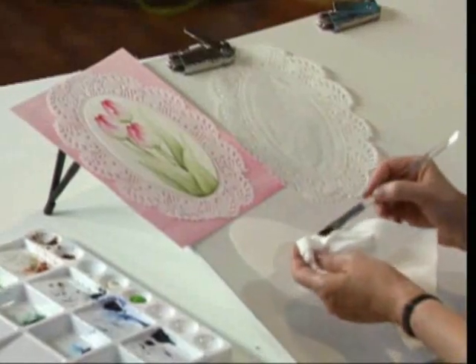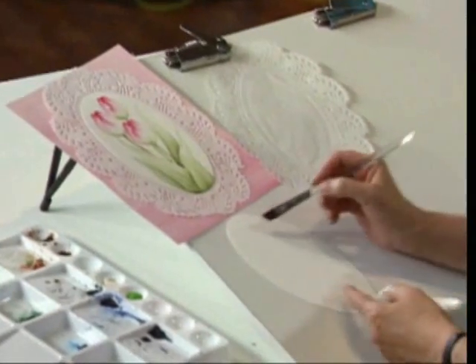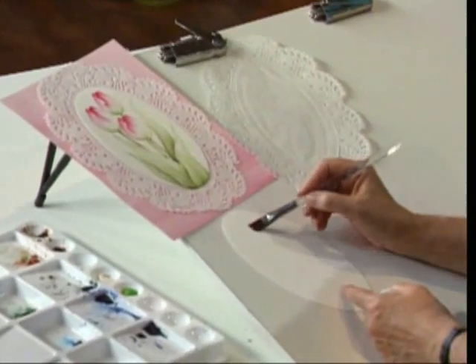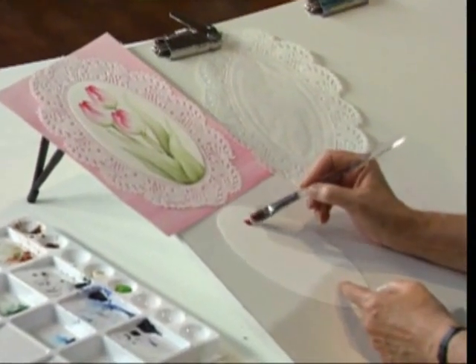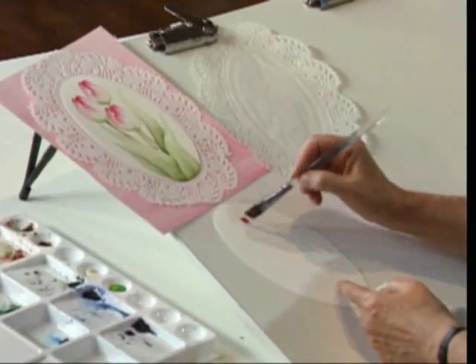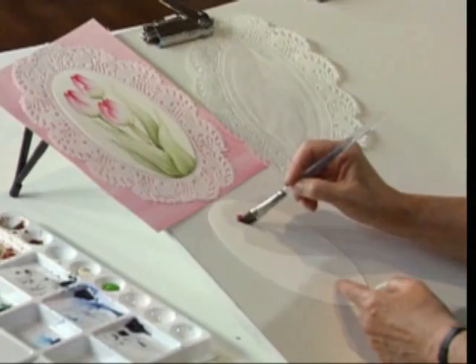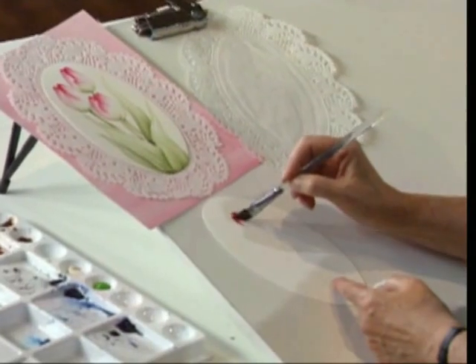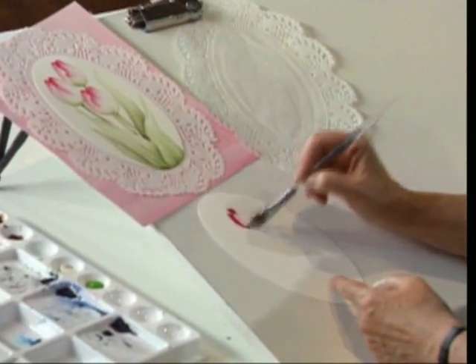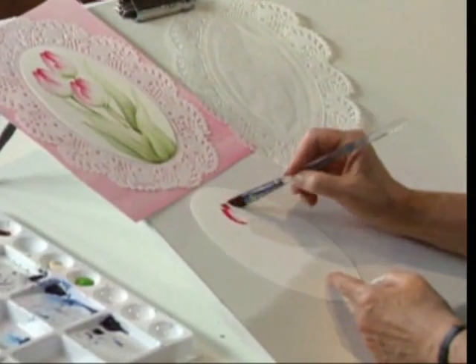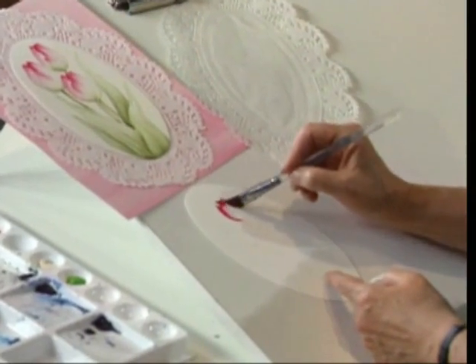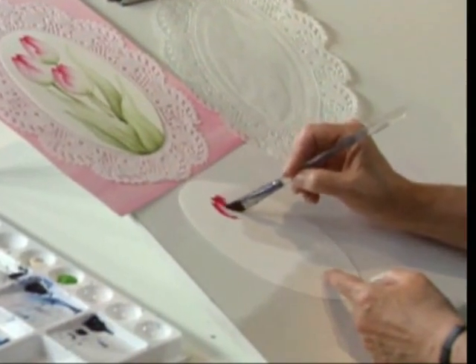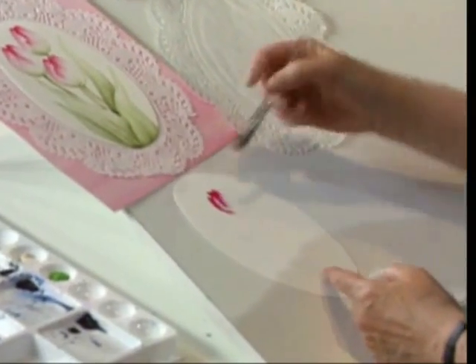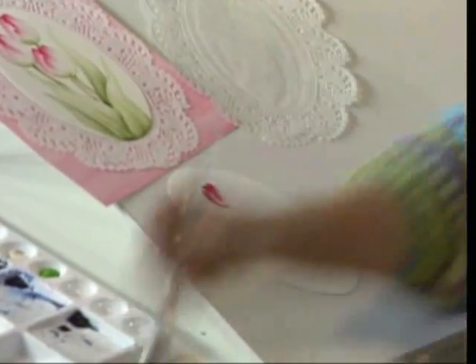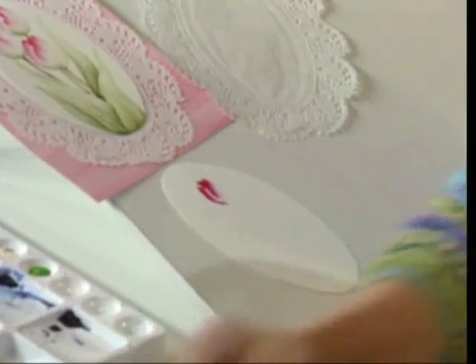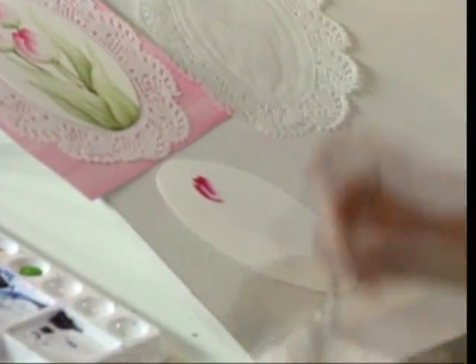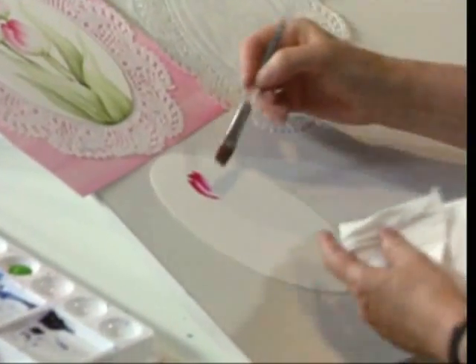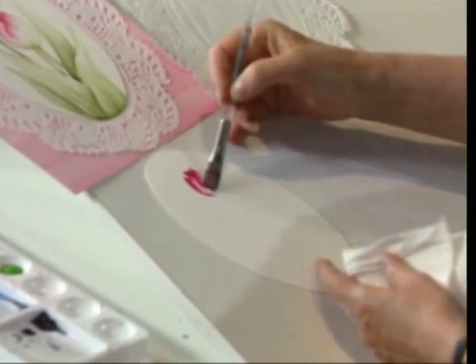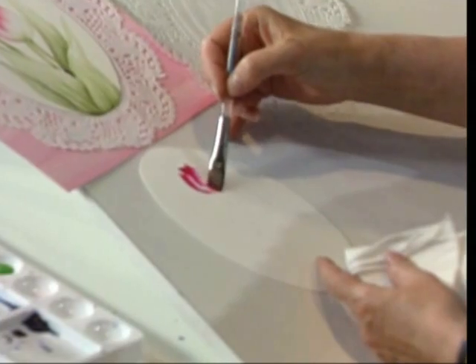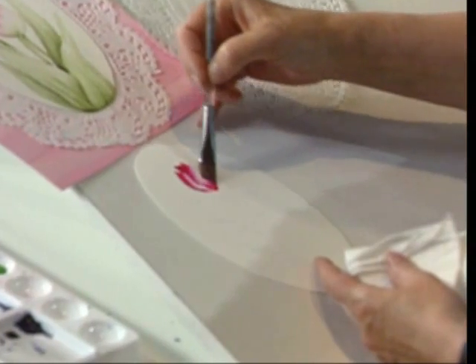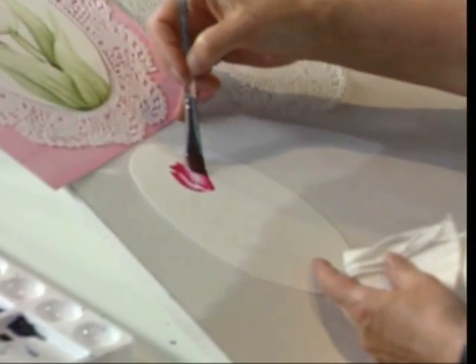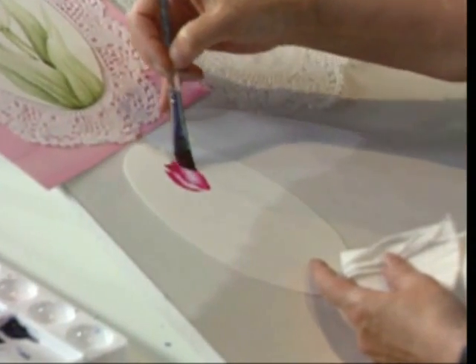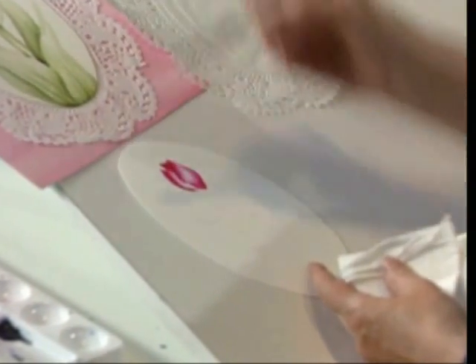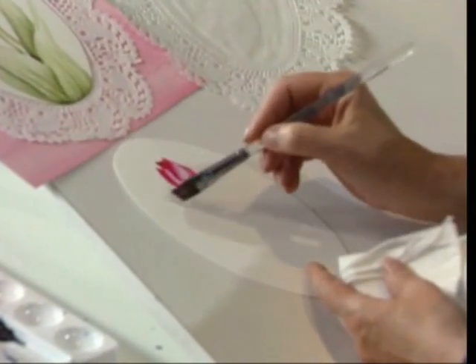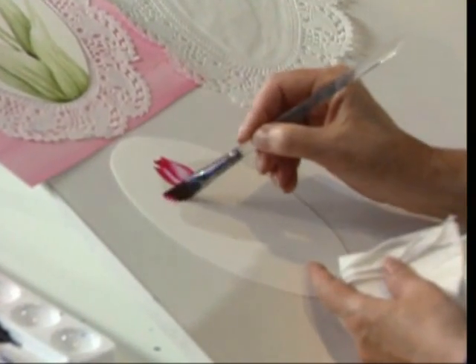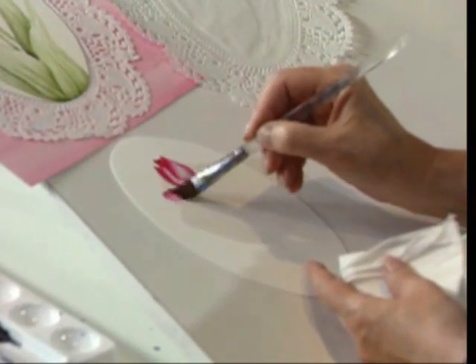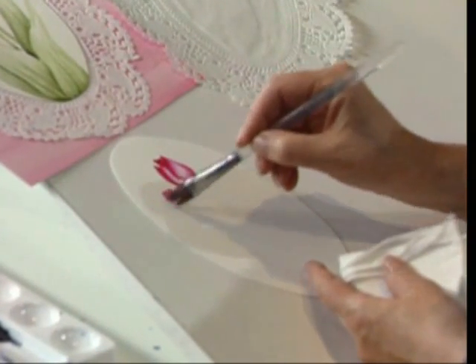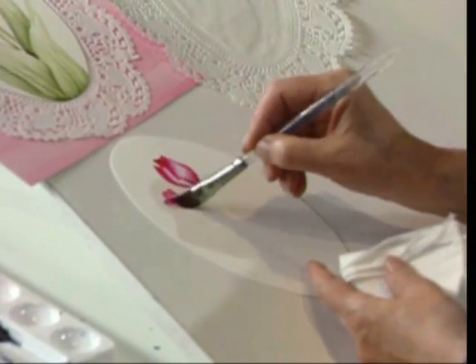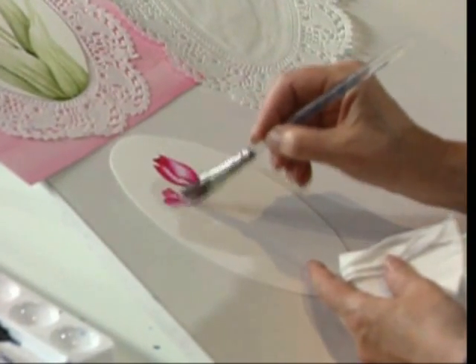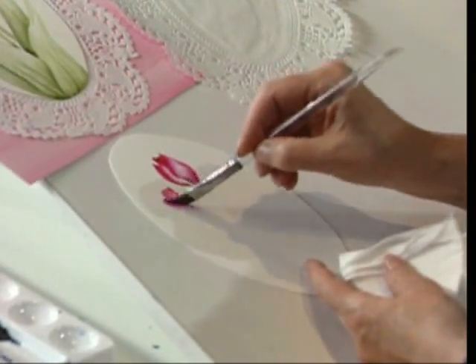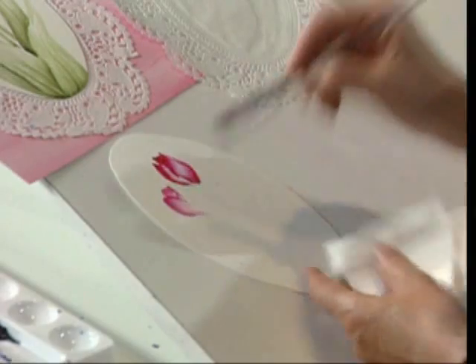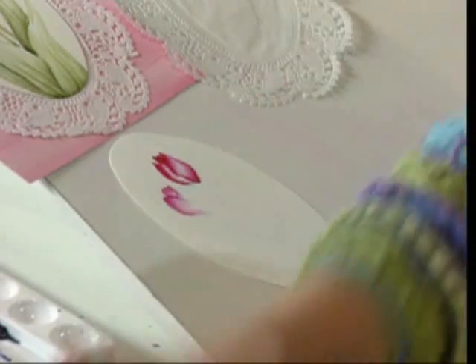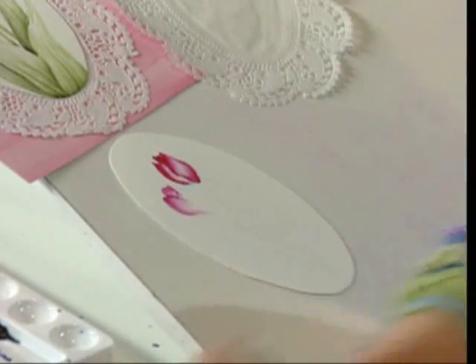Keep a paper towel handy, and I can just pull these around to create these lovely spring flowers. A really fun way to create greeting cards and get into watercolor, just pulling this through, pulling this back around.